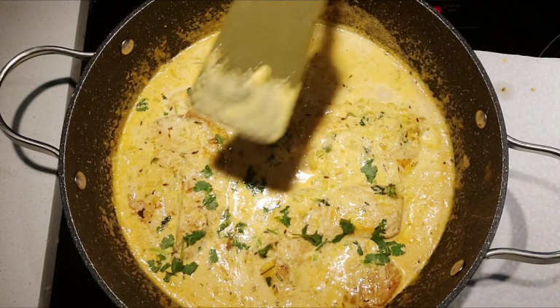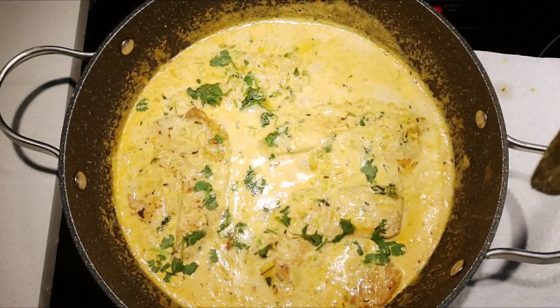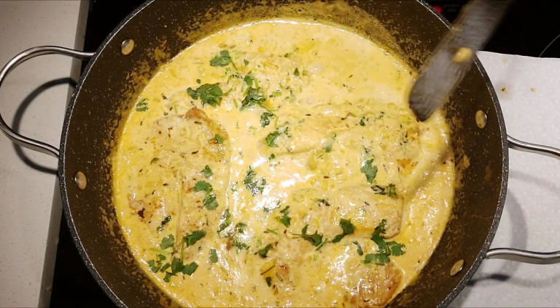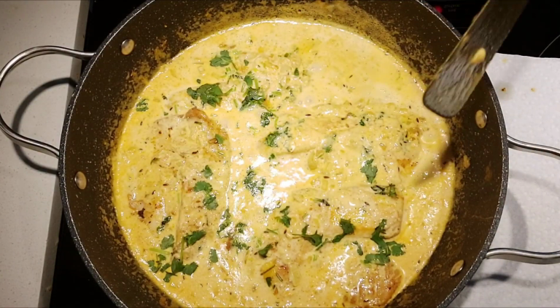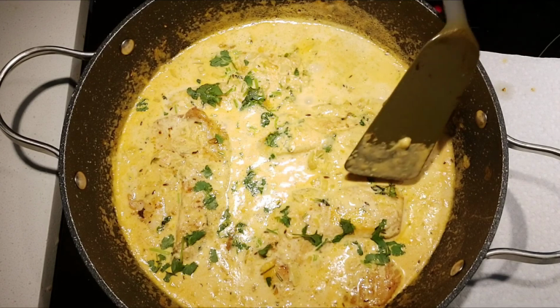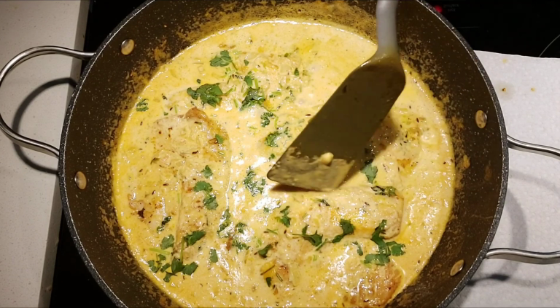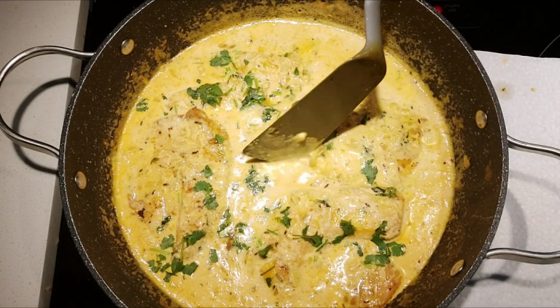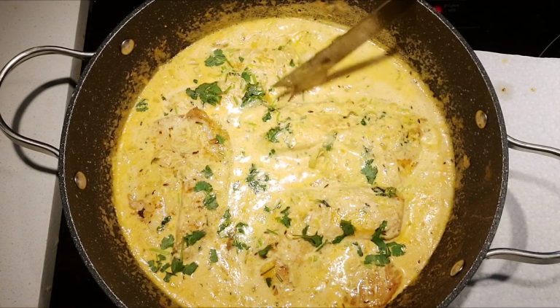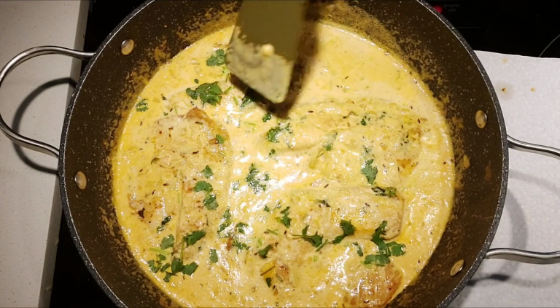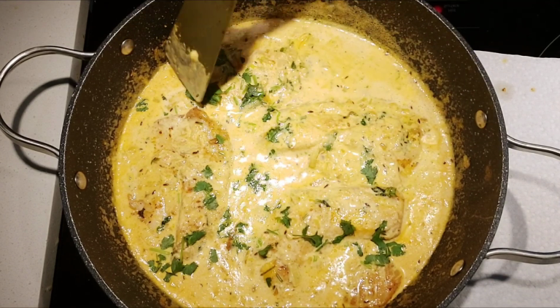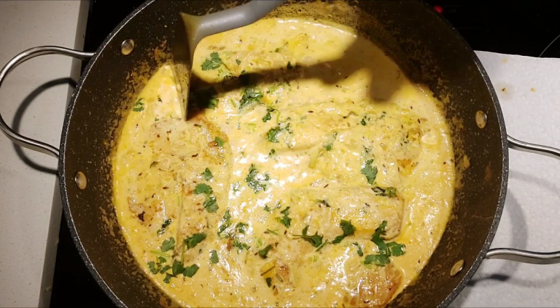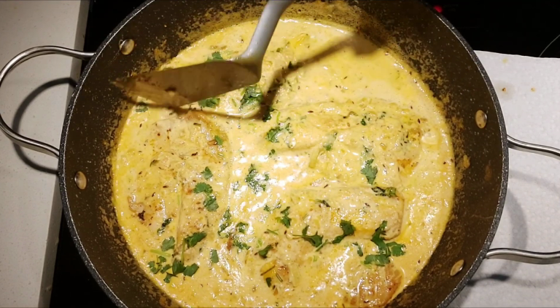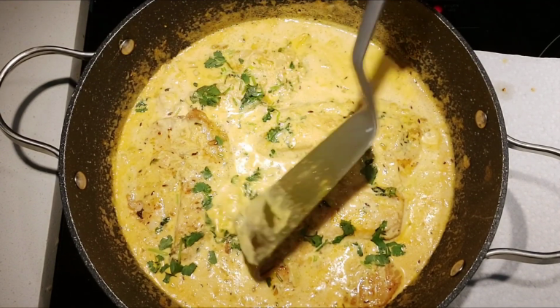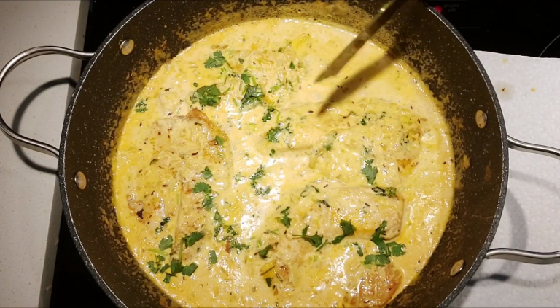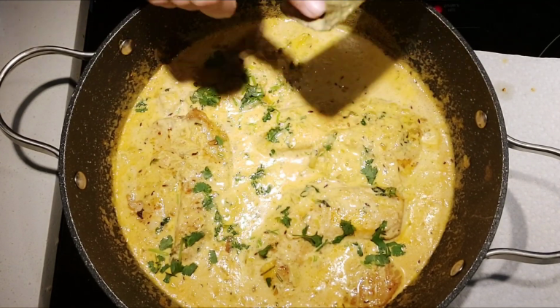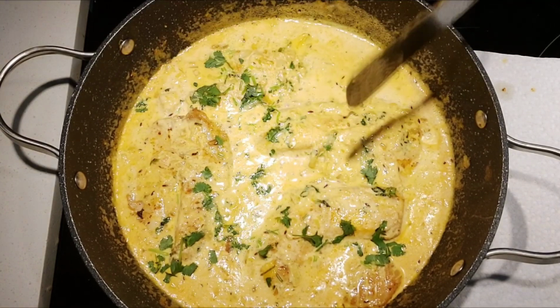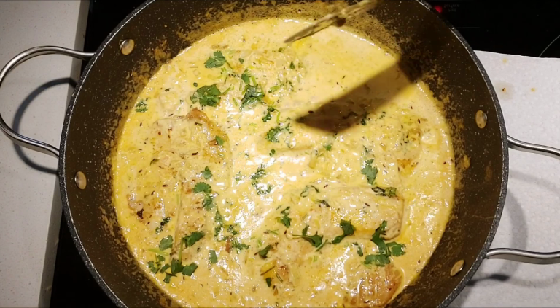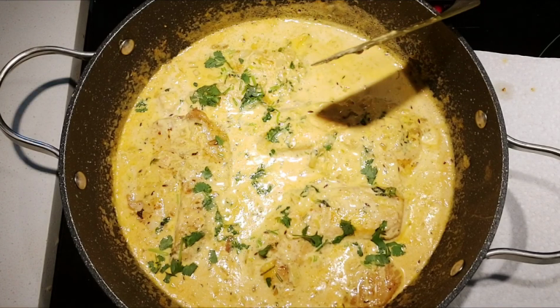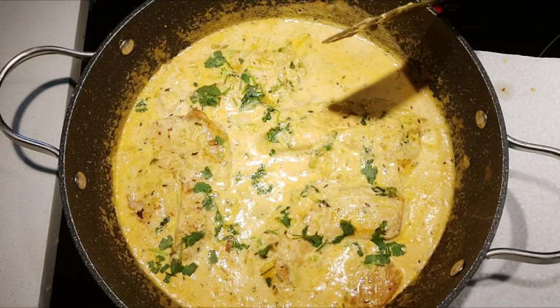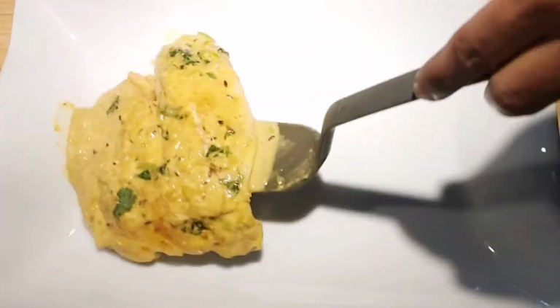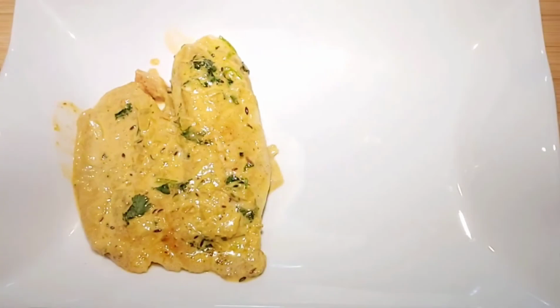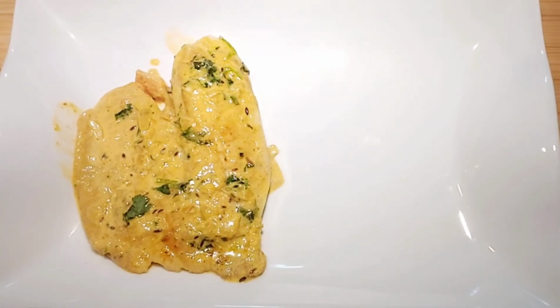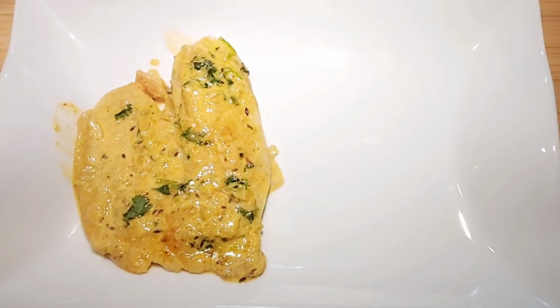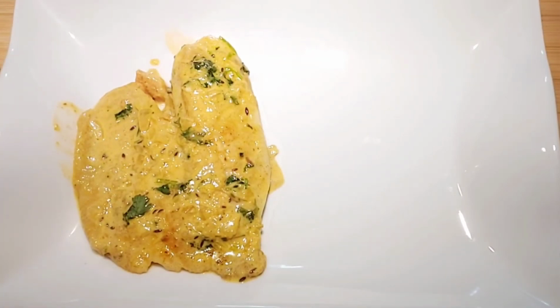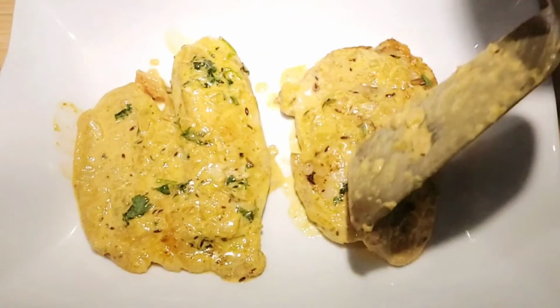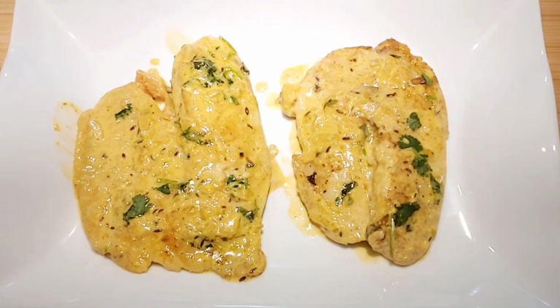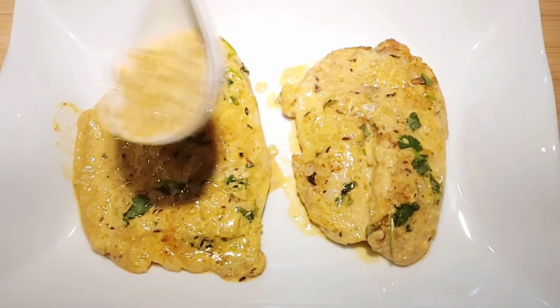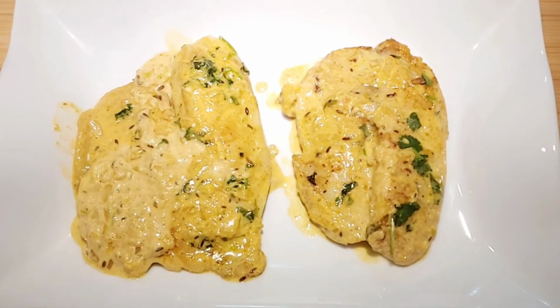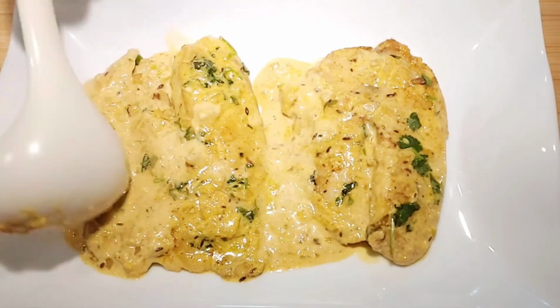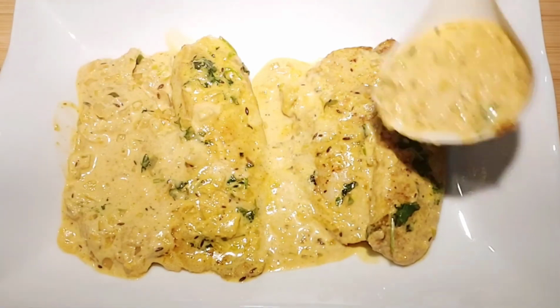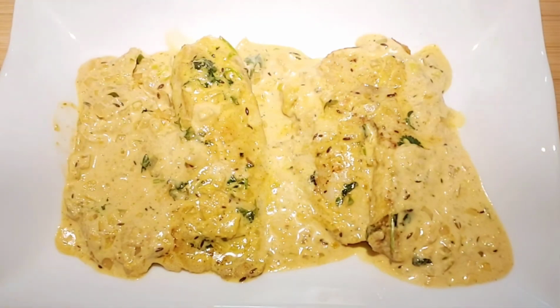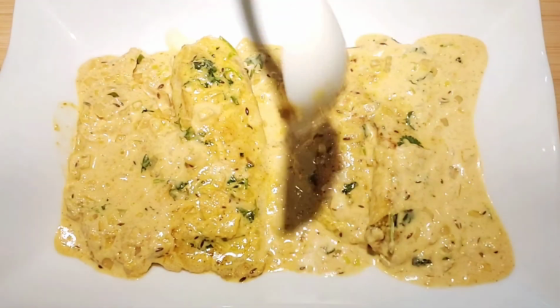The cooking time depends upon how thick the fish pieces are. It's not necessary to flip the fish pieces, but you can if you want. Transfer this yummy fish in Indian creamy sauce to a serving plate and serve it with warm plain rice.